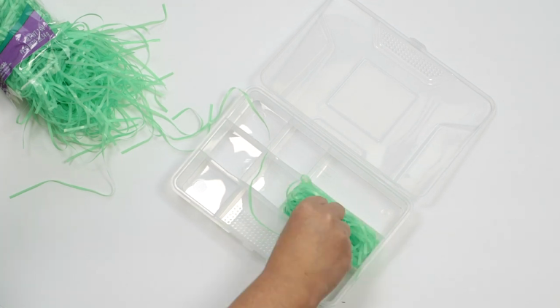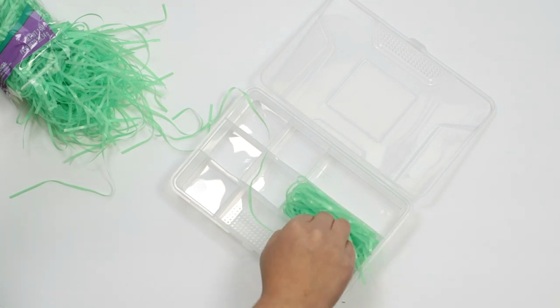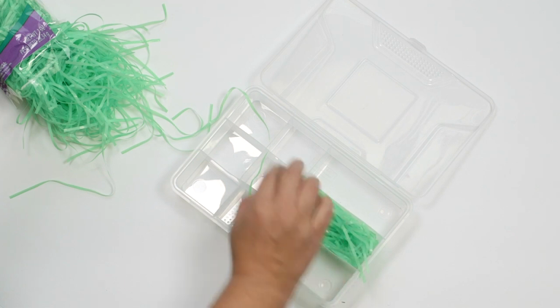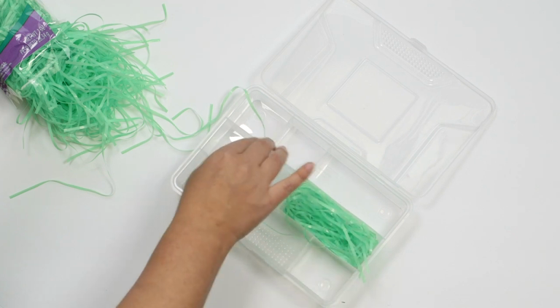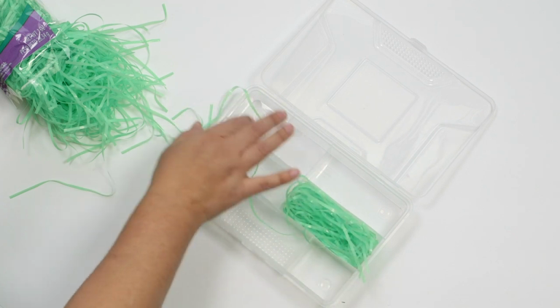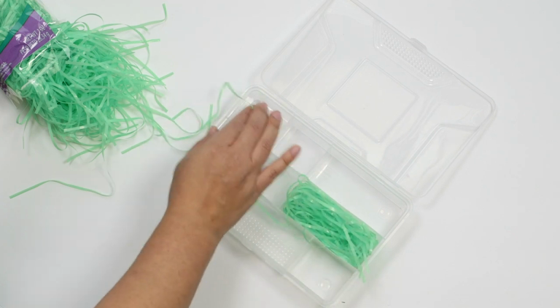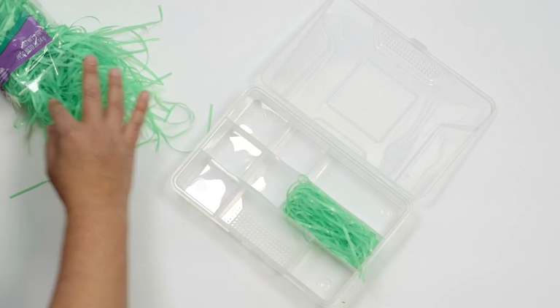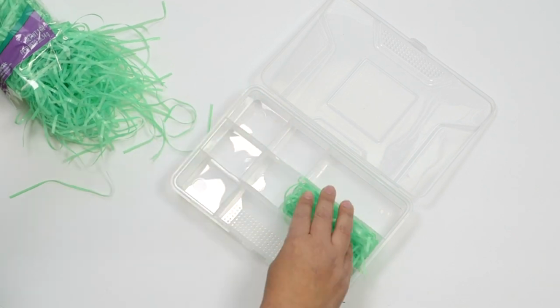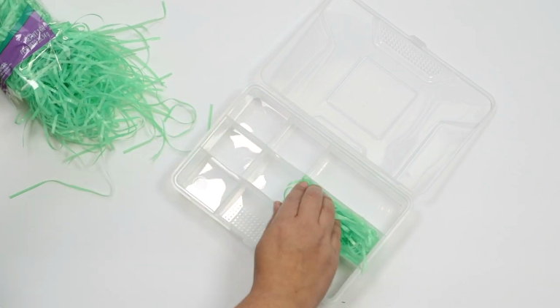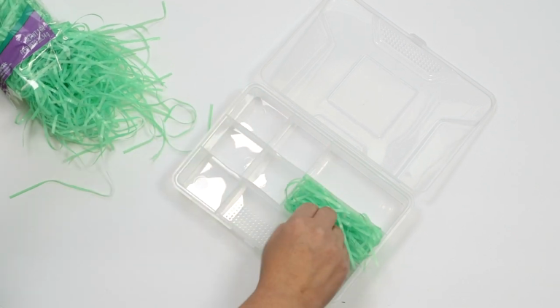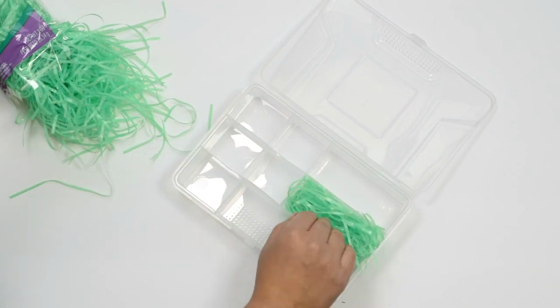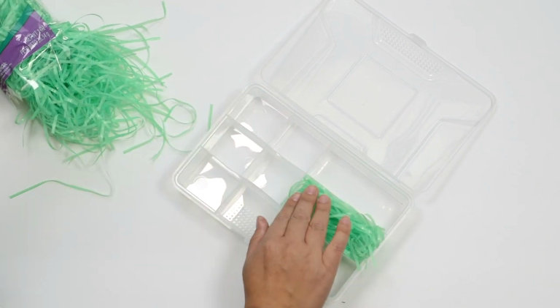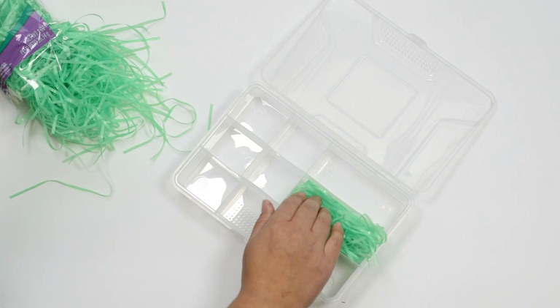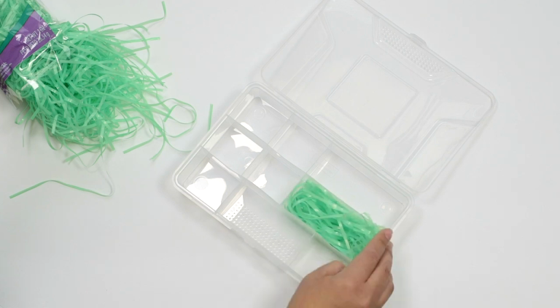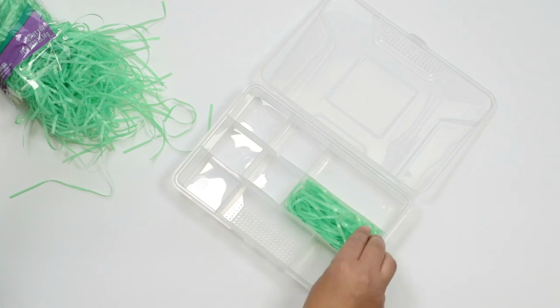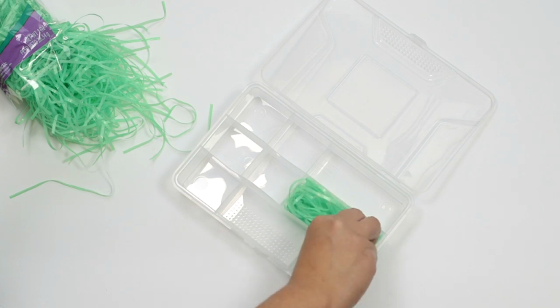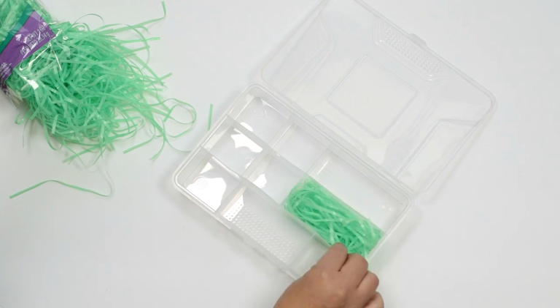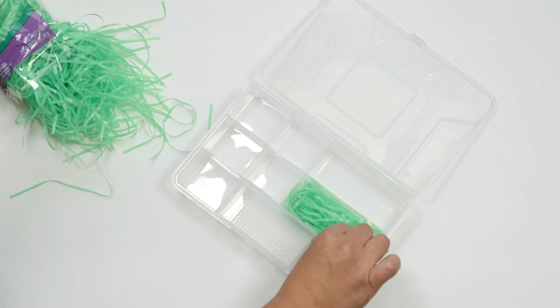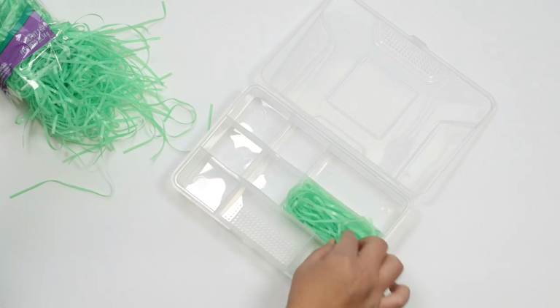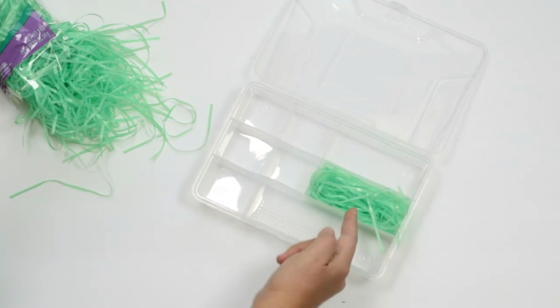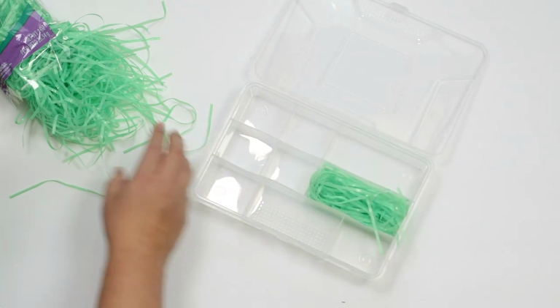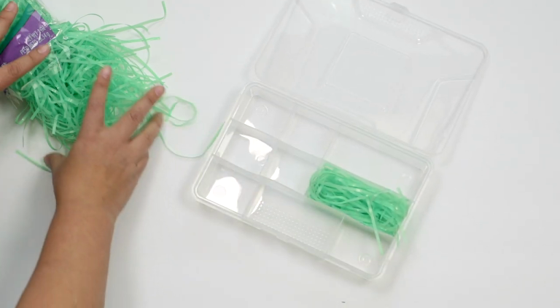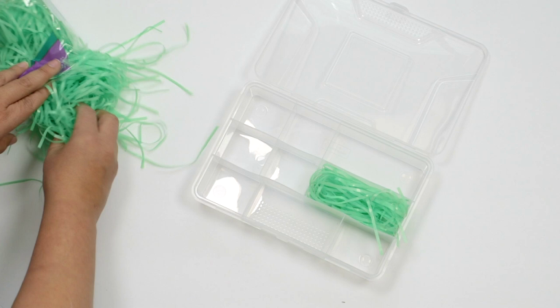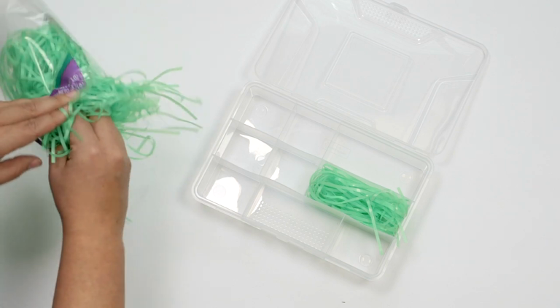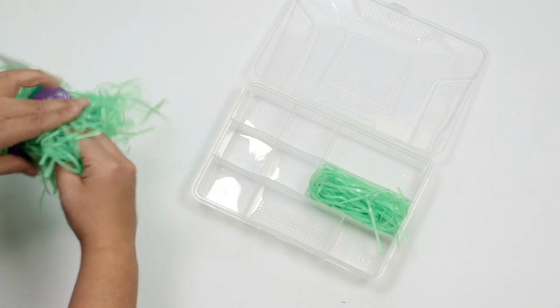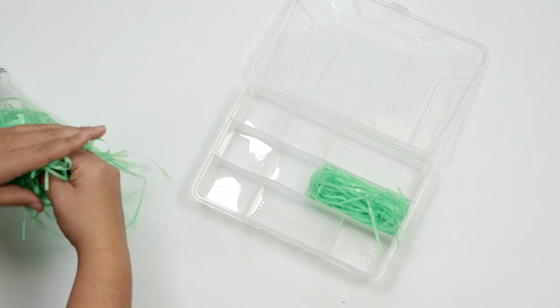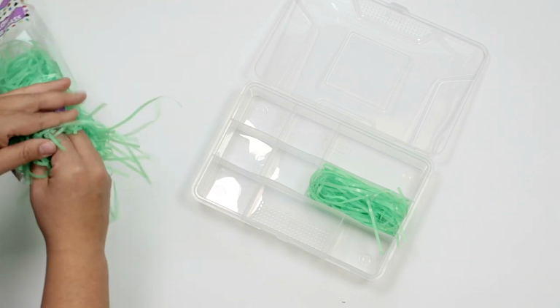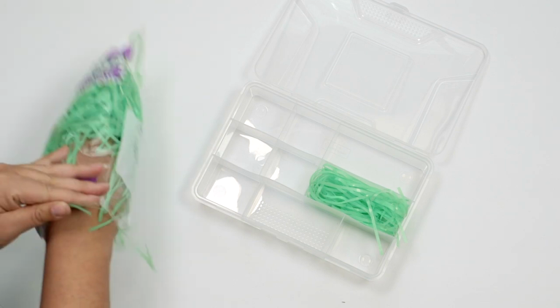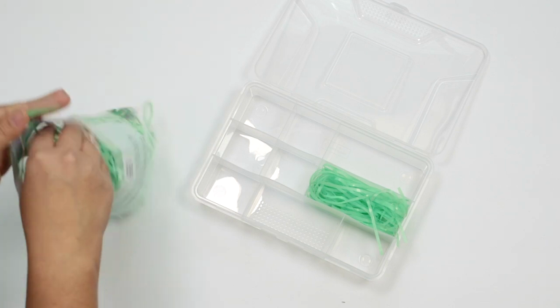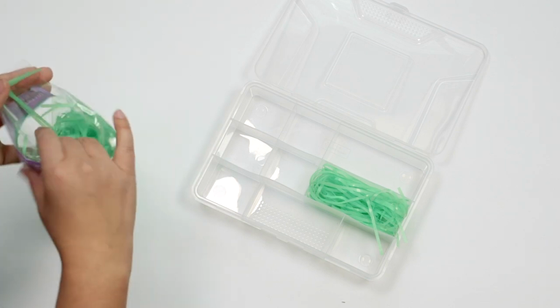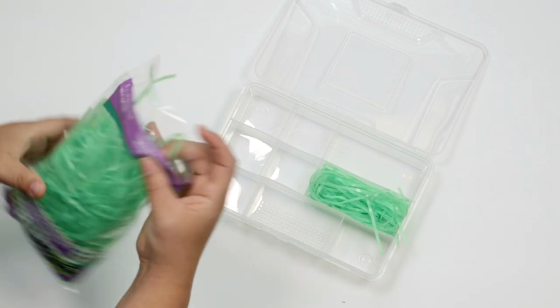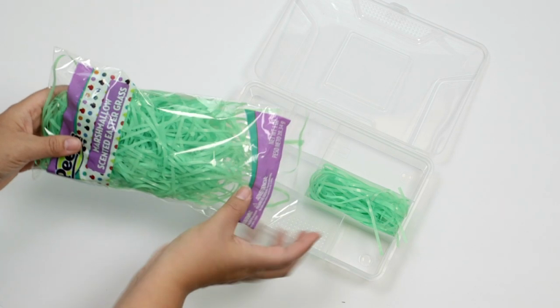I'm going to squish all that in there. I think that's enough - it might actually be a little too much. This came in different colors too, so we don't want just the green, you can get other colors. That's good enough - we have a little bit that they can take out and play around with. It actually kind of feels nice, kind of a fun little thing.